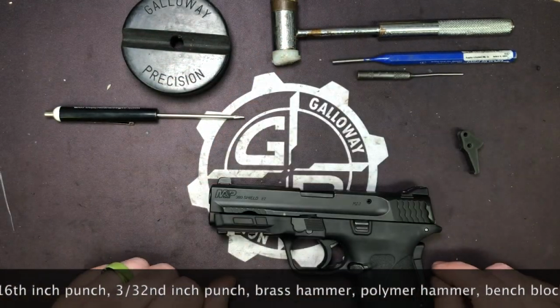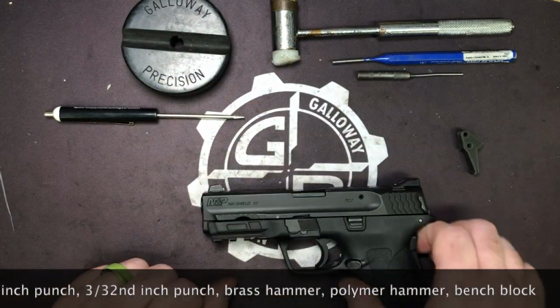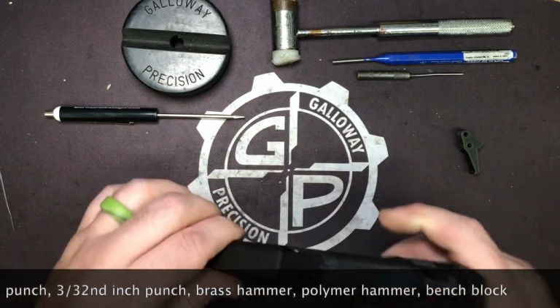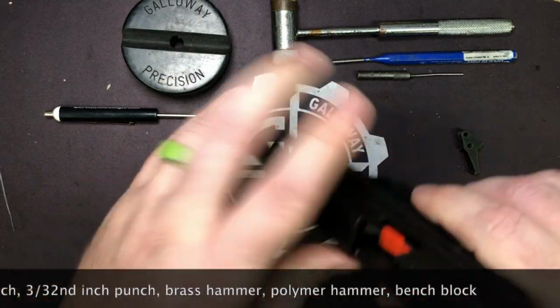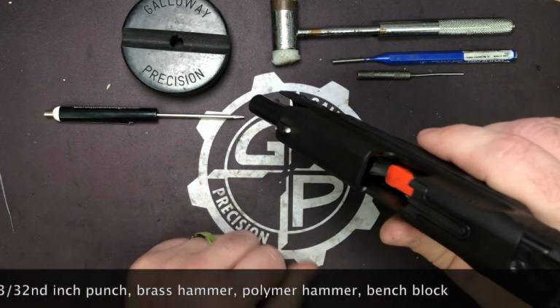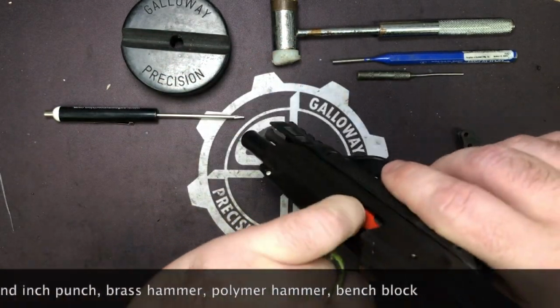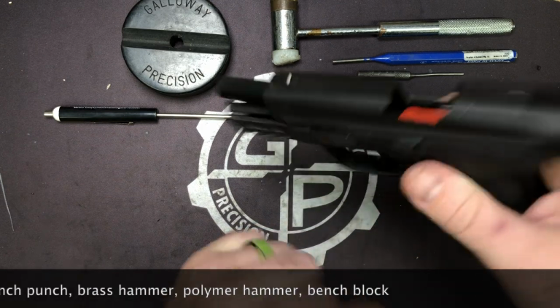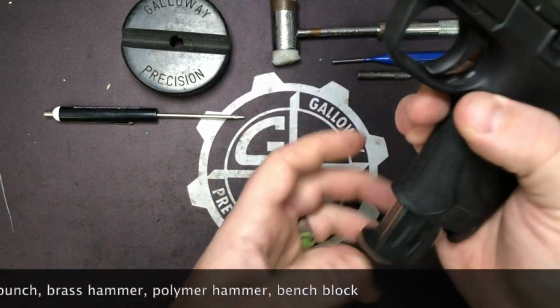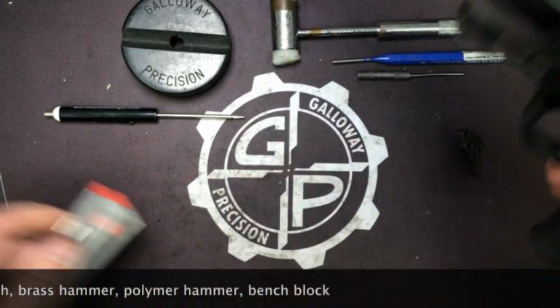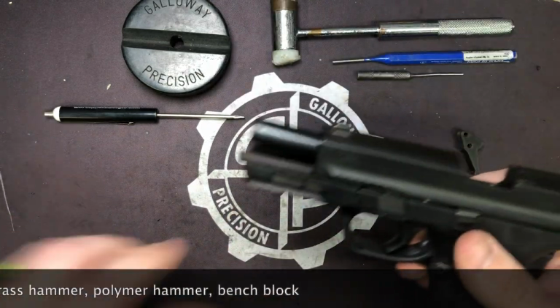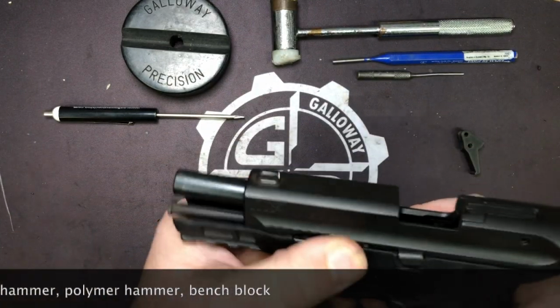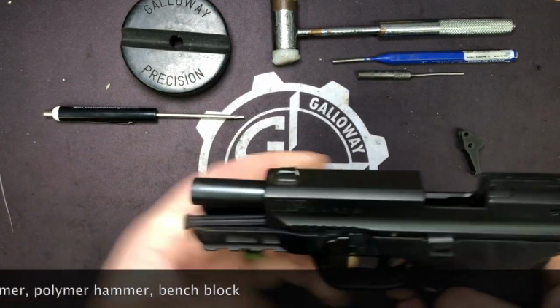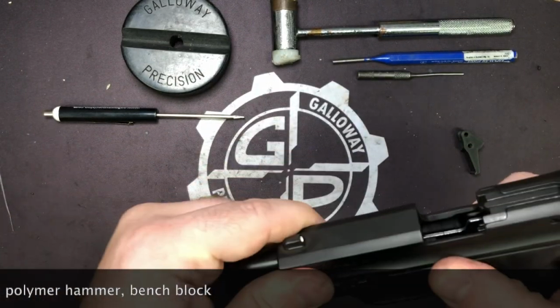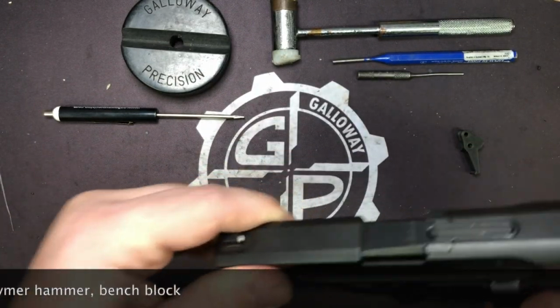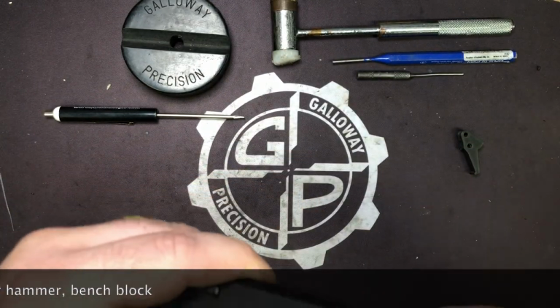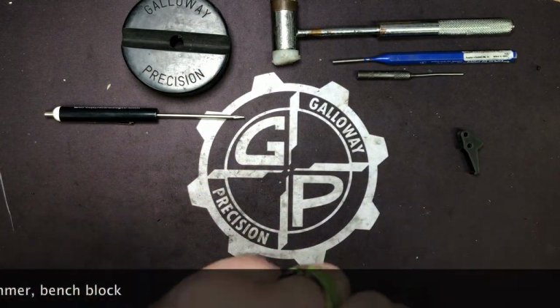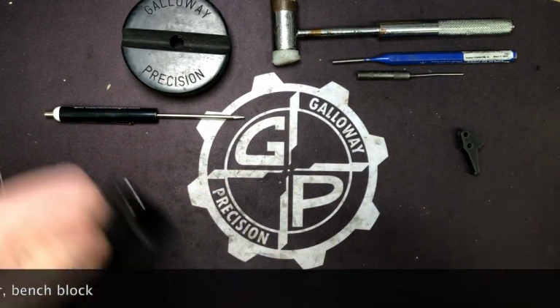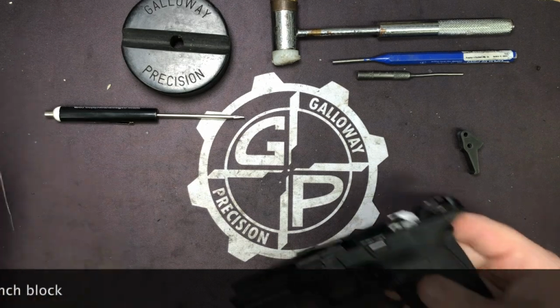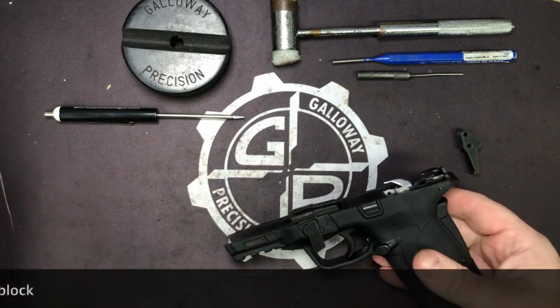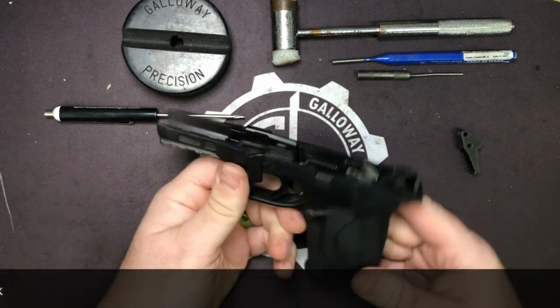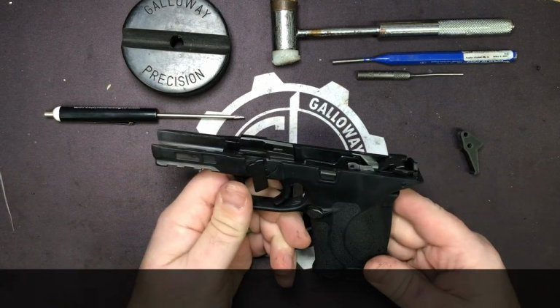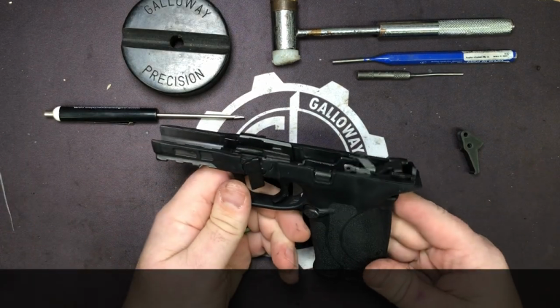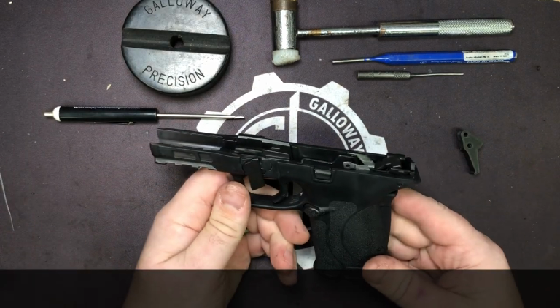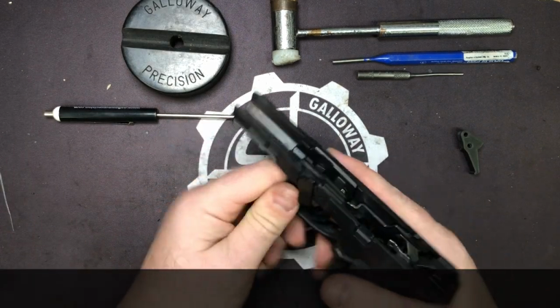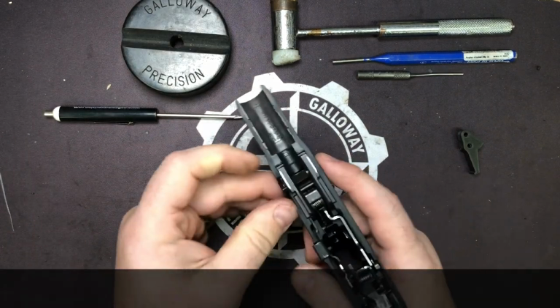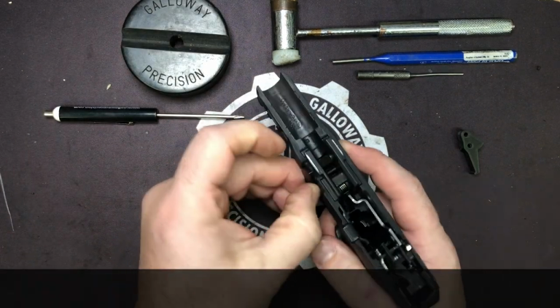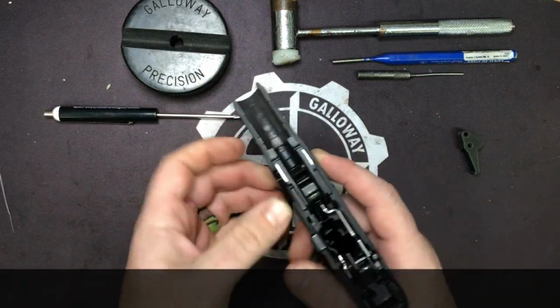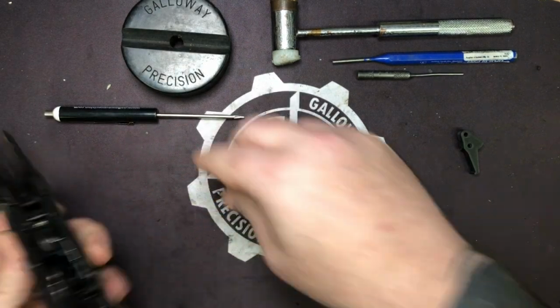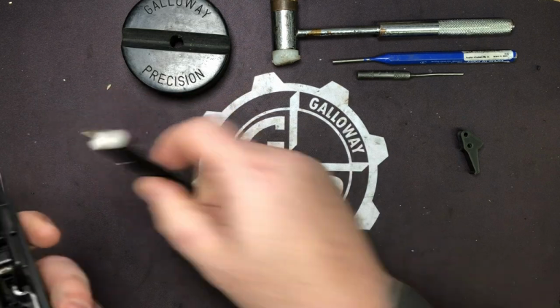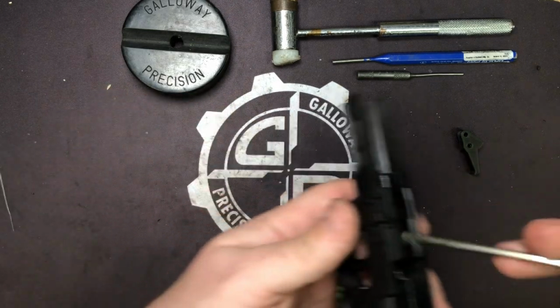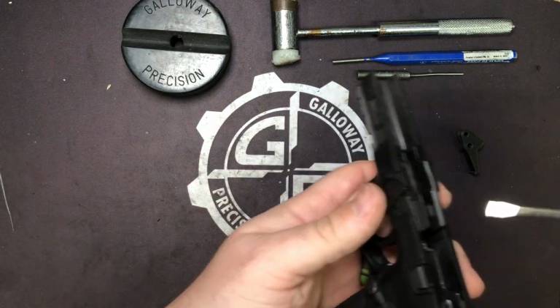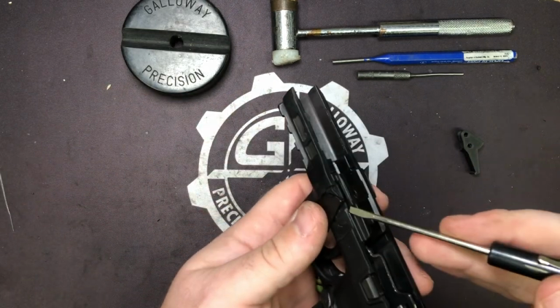So let's go ahead and lock and clear. We are visually and physically empty. Let's go ahead and strip the slide, set it off to the side, and the first thing we're going to do is take out the takedown.